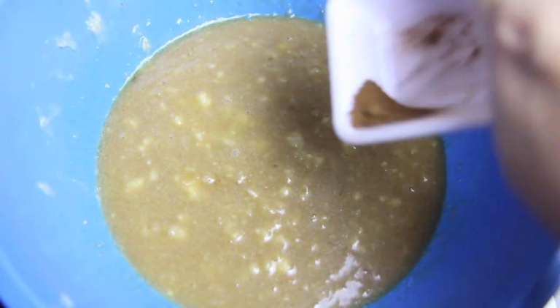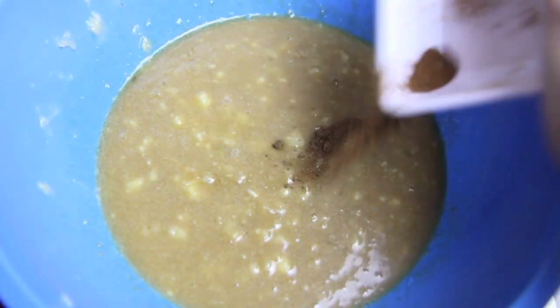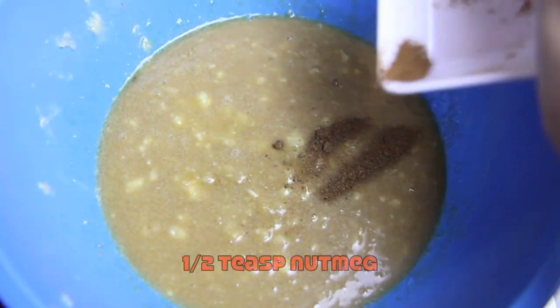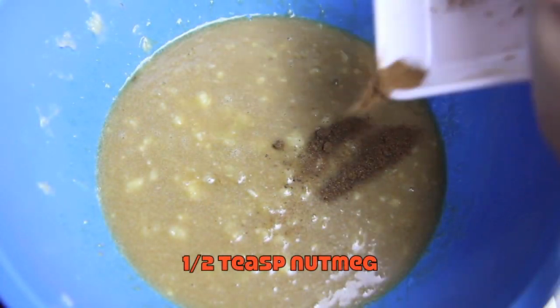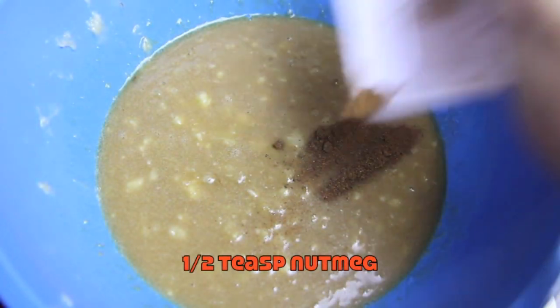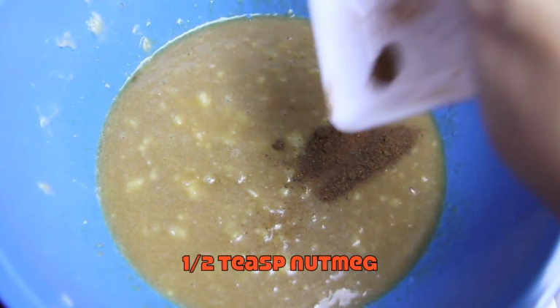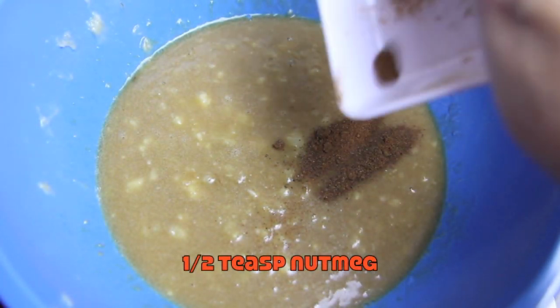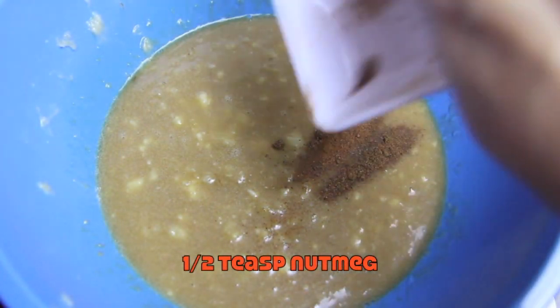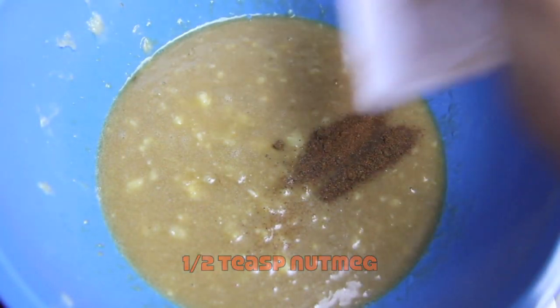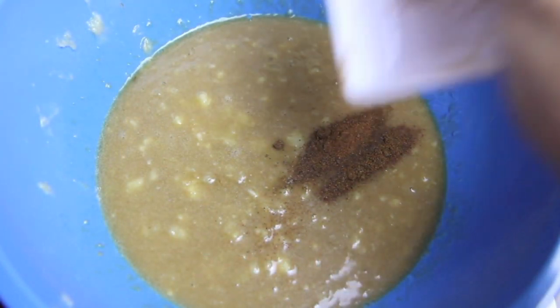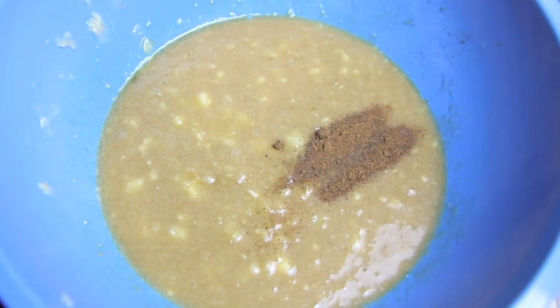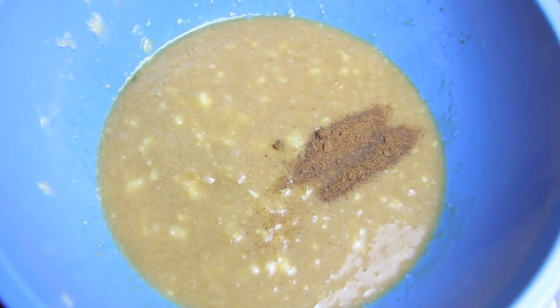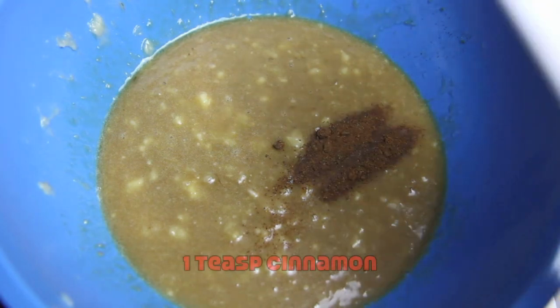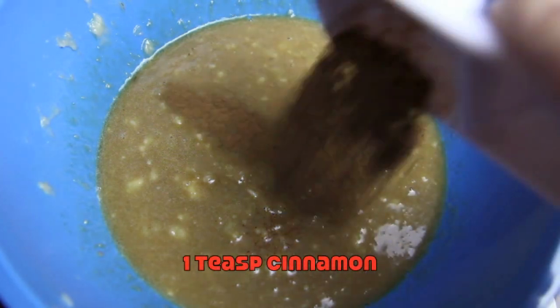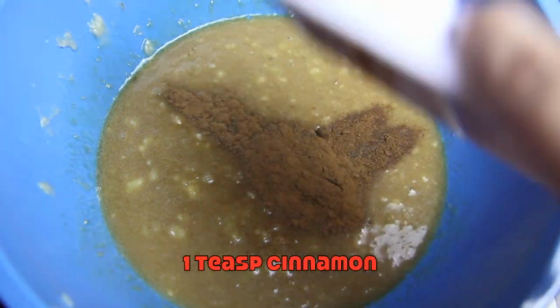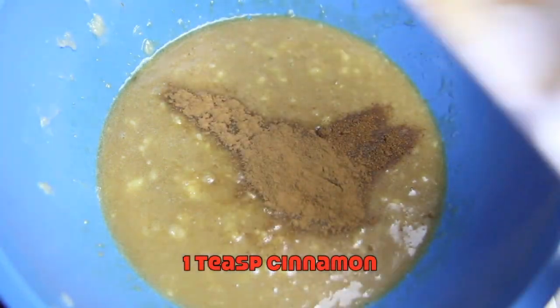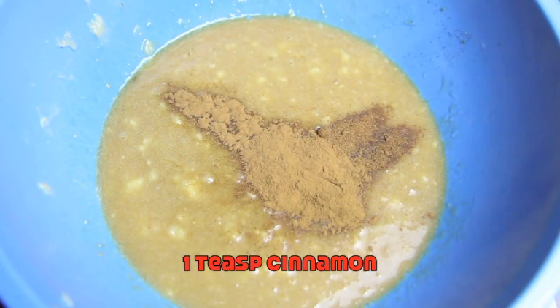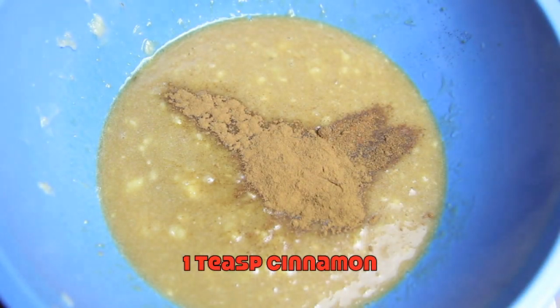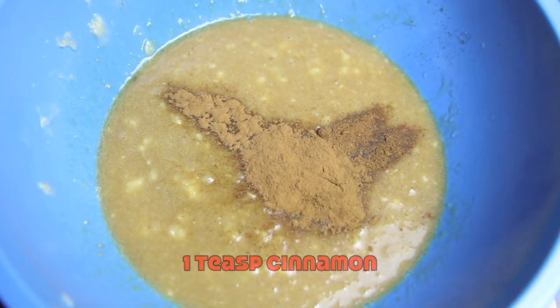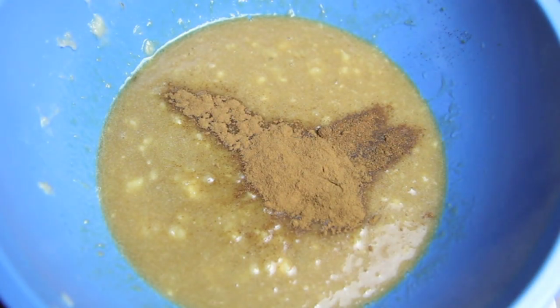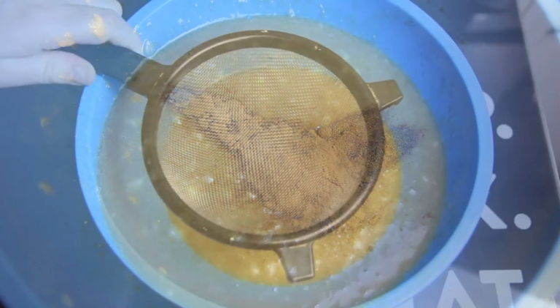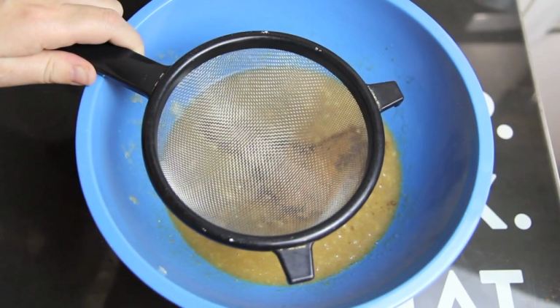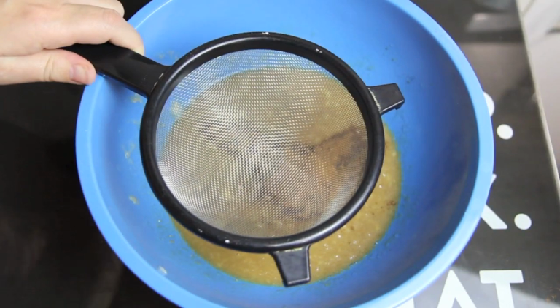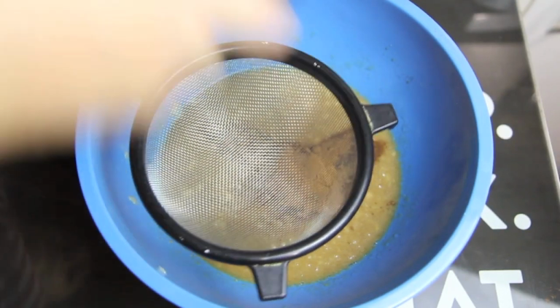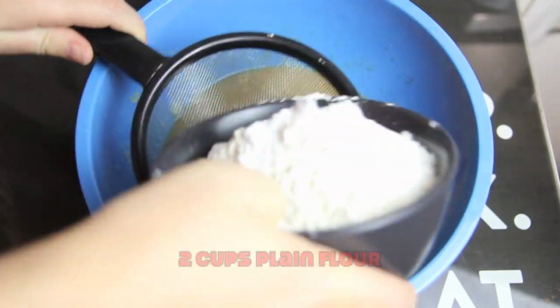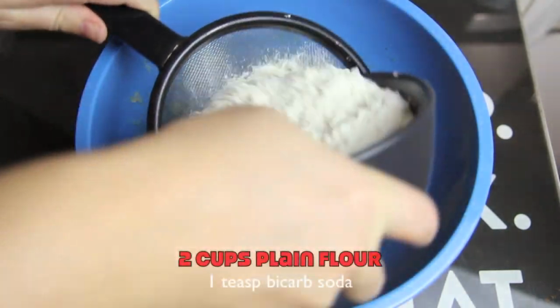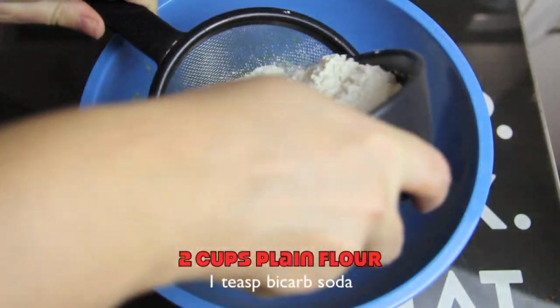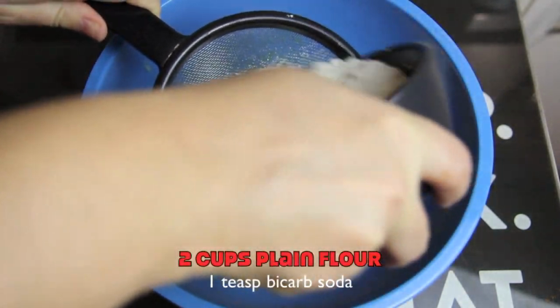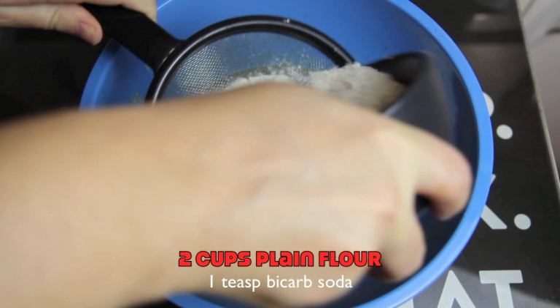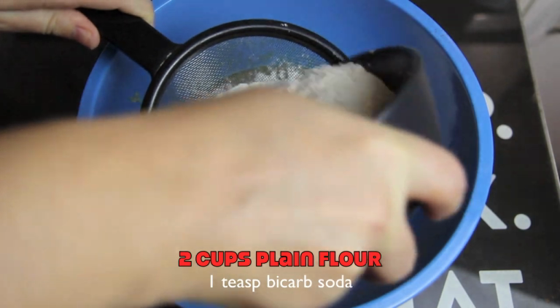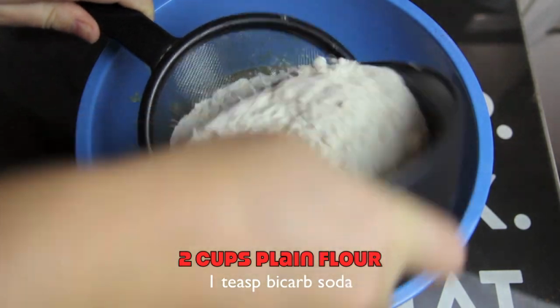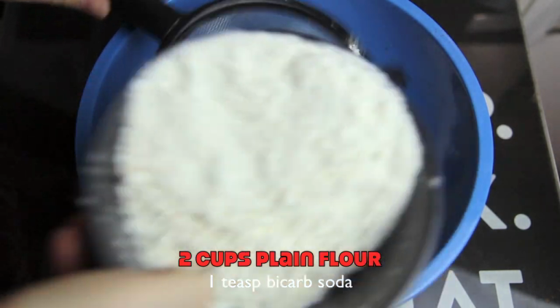To that we're then going to add in the nutmeg and the cinnamon, and sift in the flour and the bicarb soda.